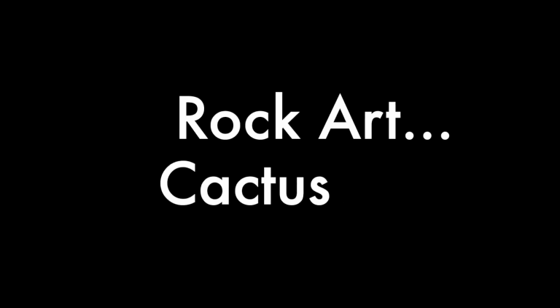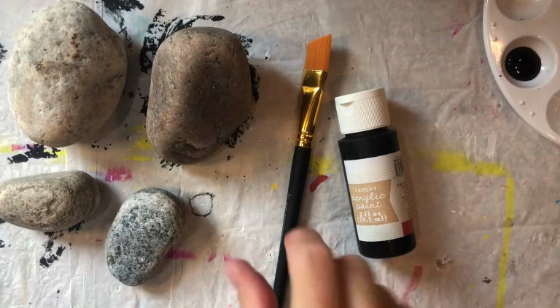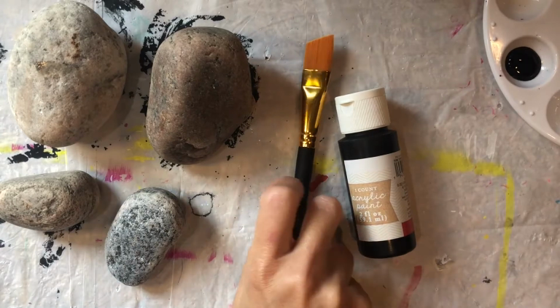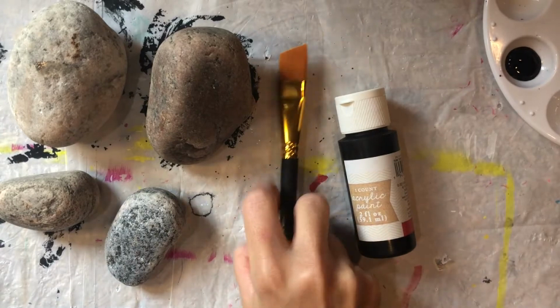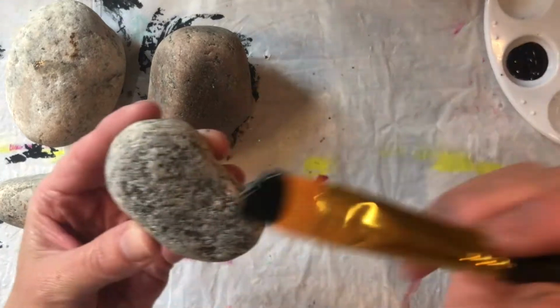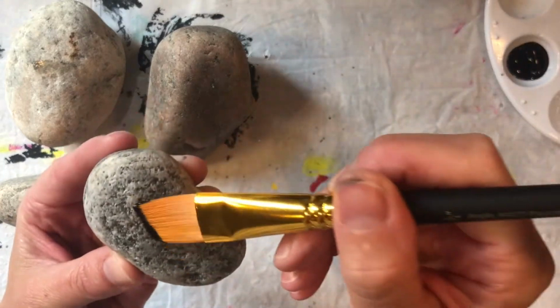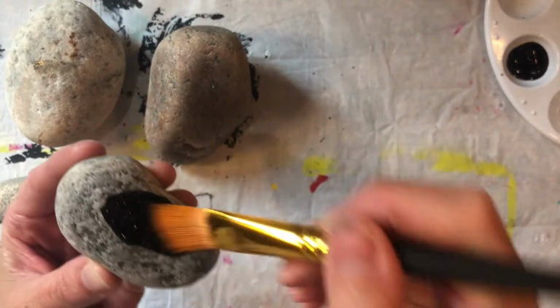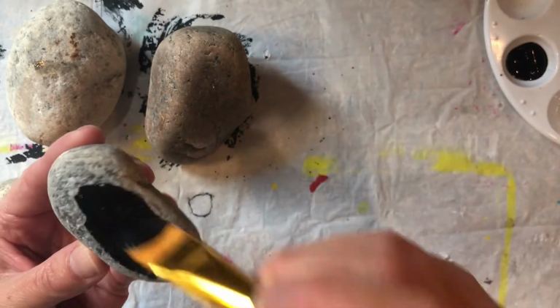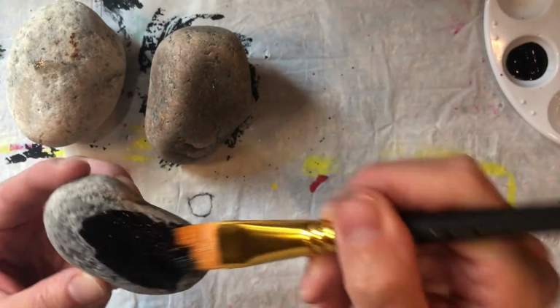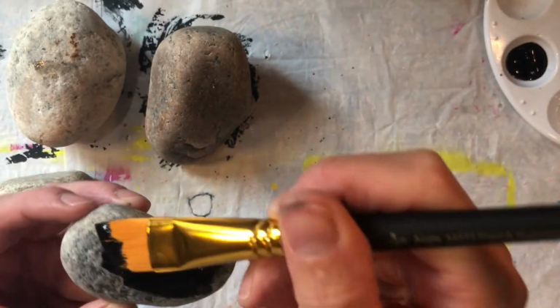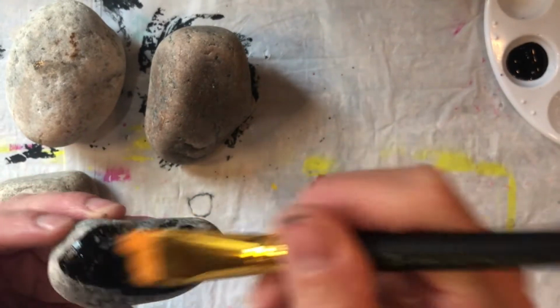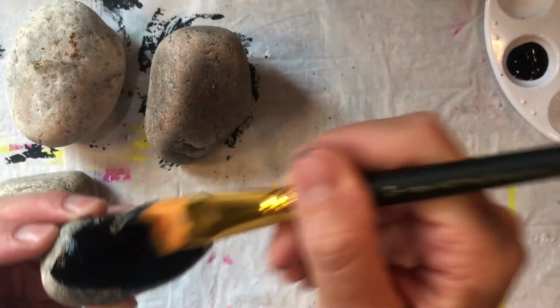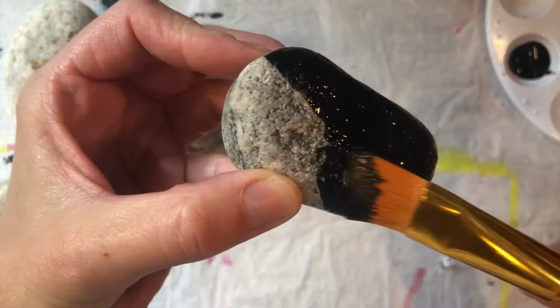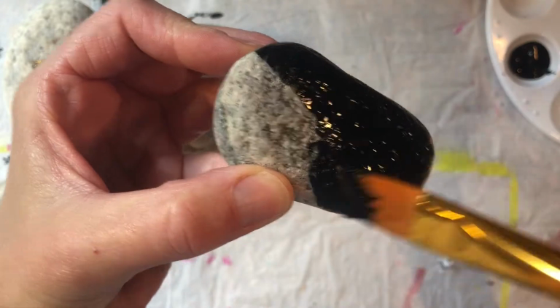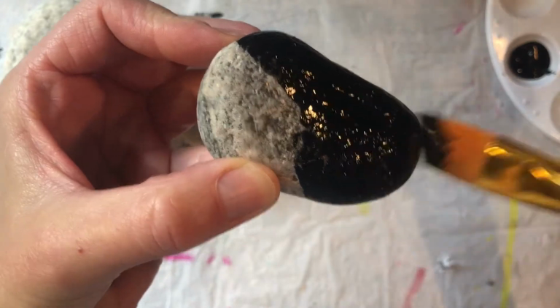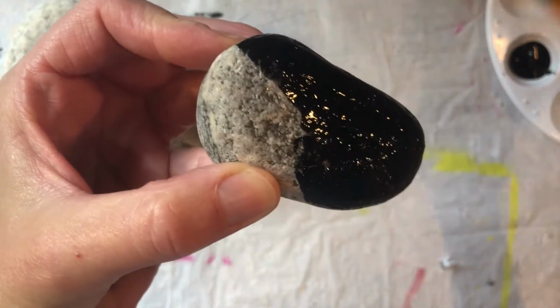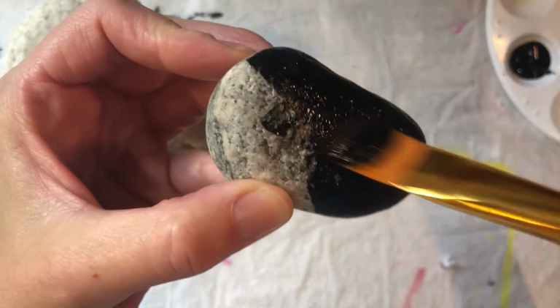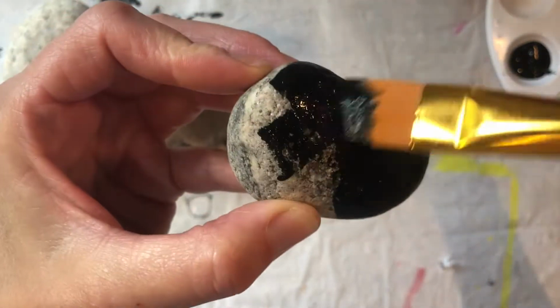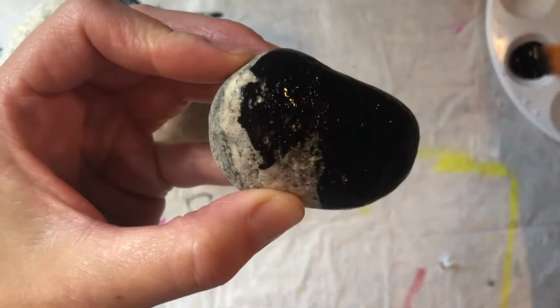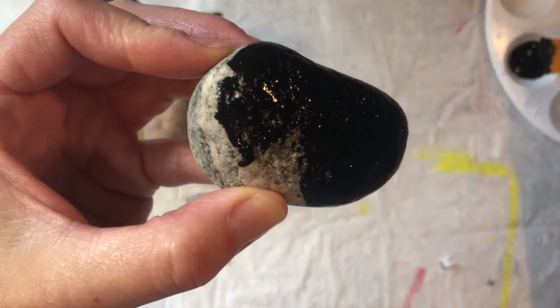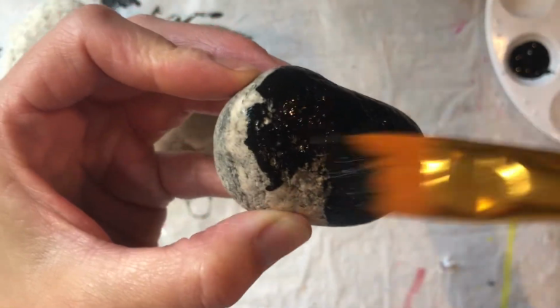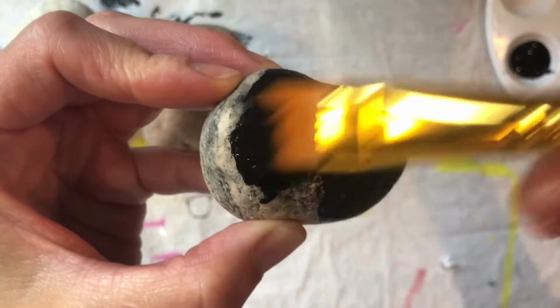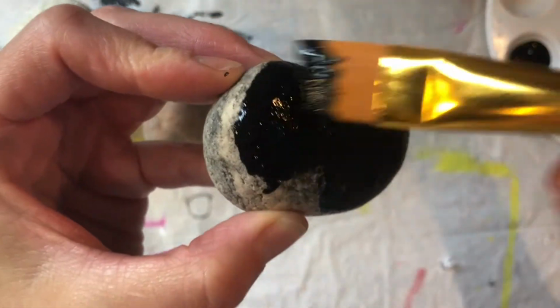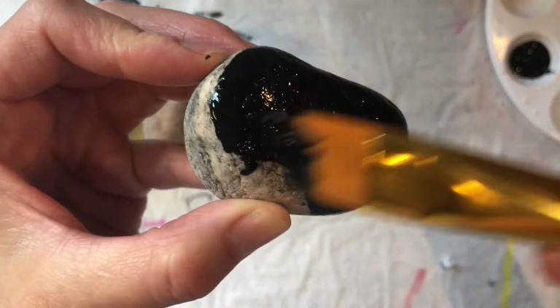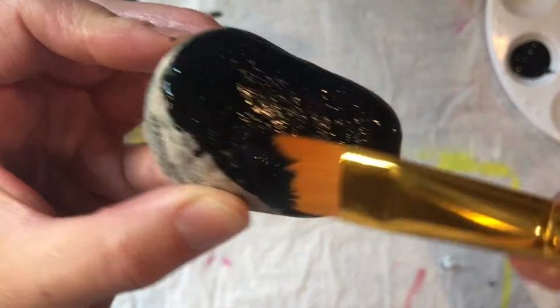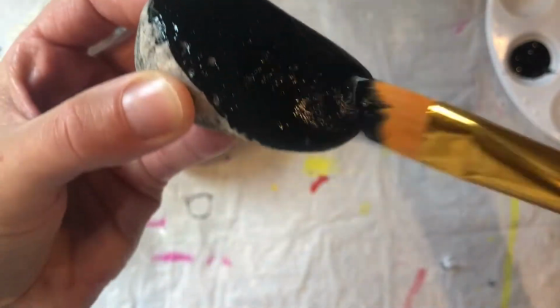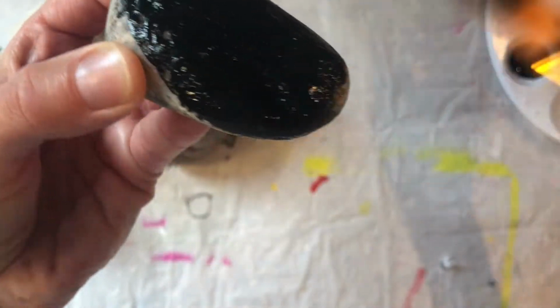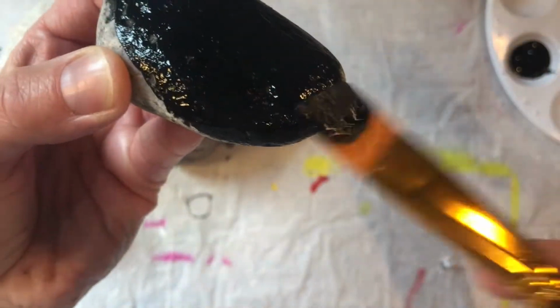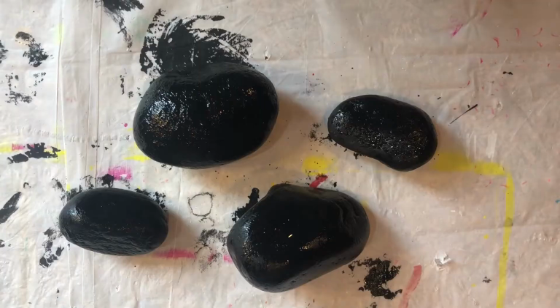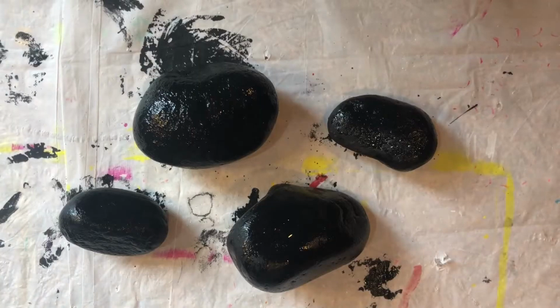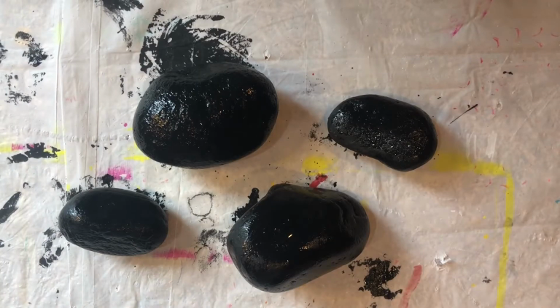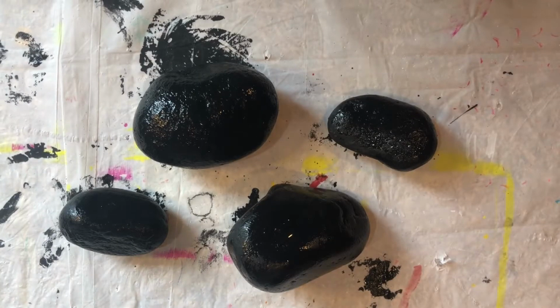Grab your brush and let's start with a base coat. Most people like to use white. I prefer black because it only takes one coat, and one is less than two. It's simple math. Bam! Your base coat is done.